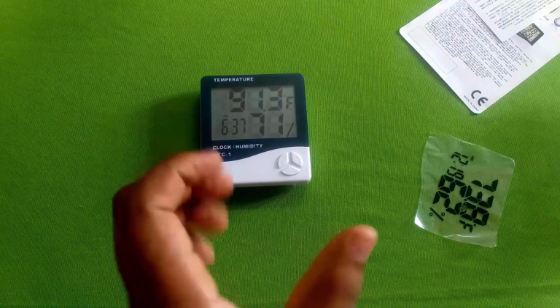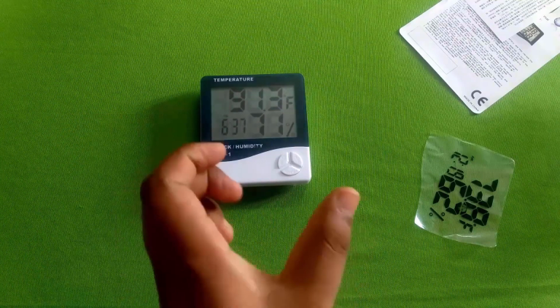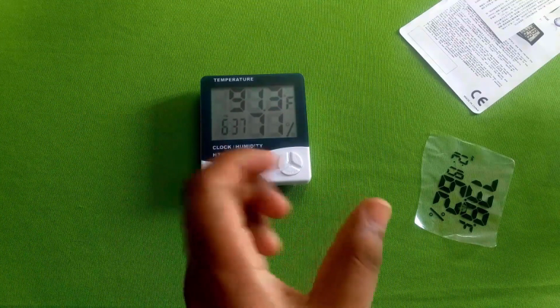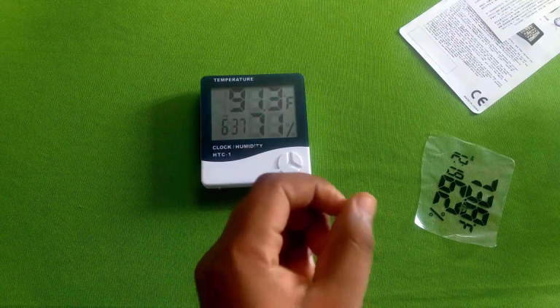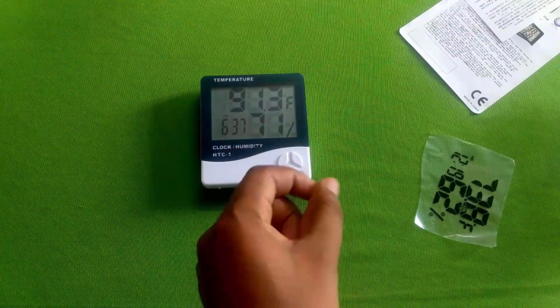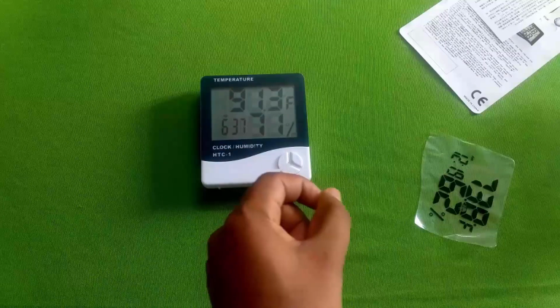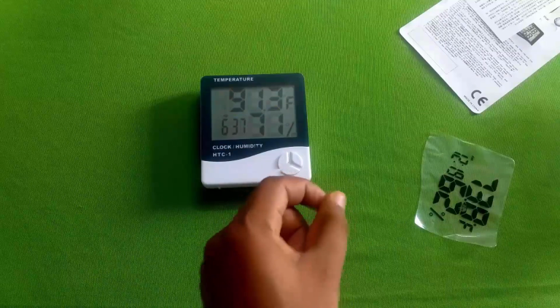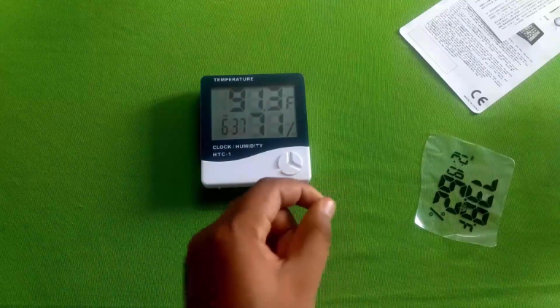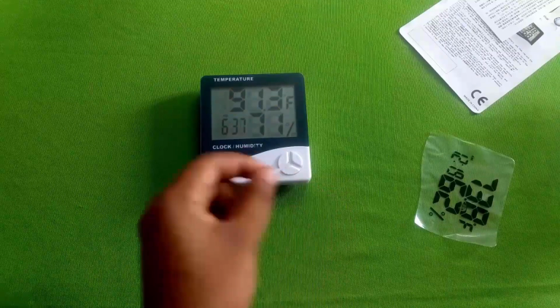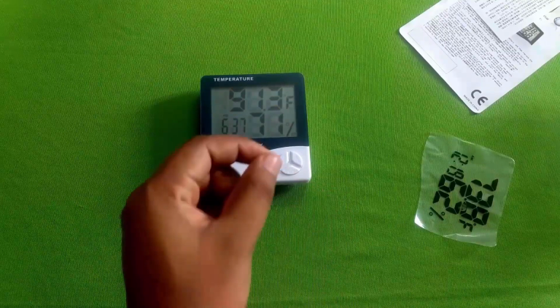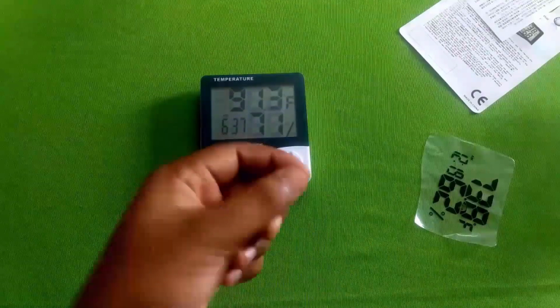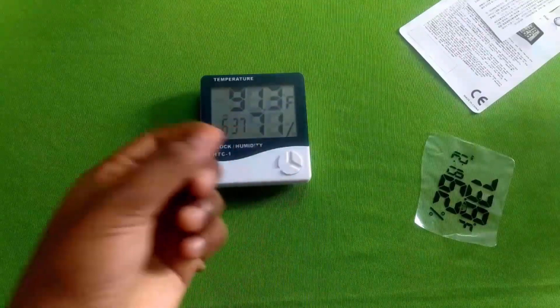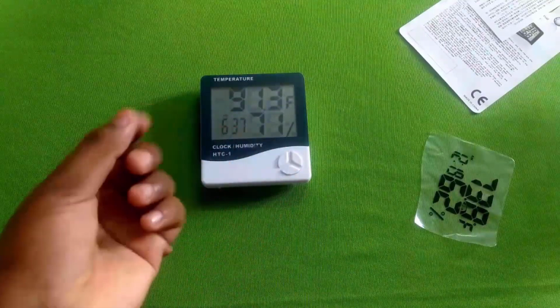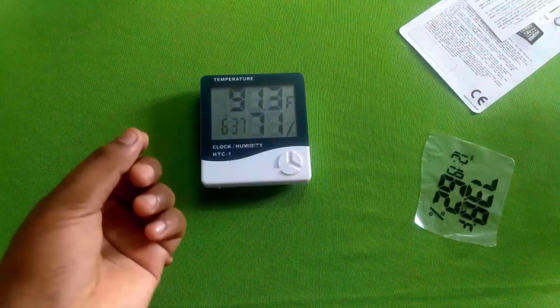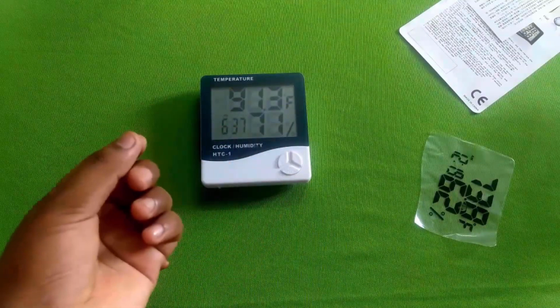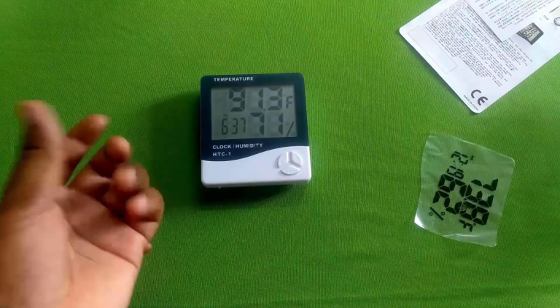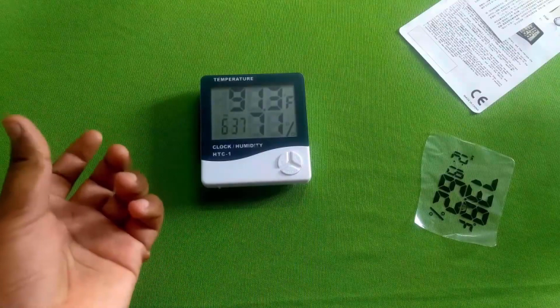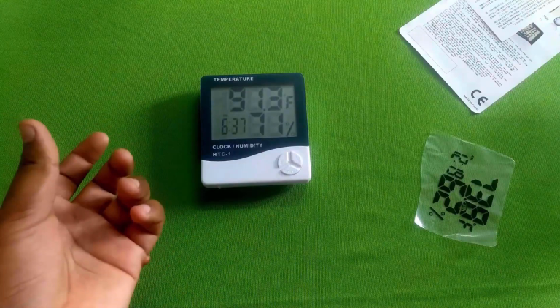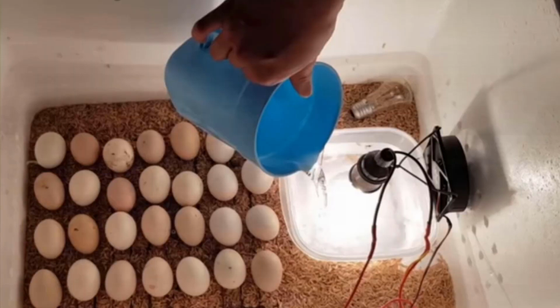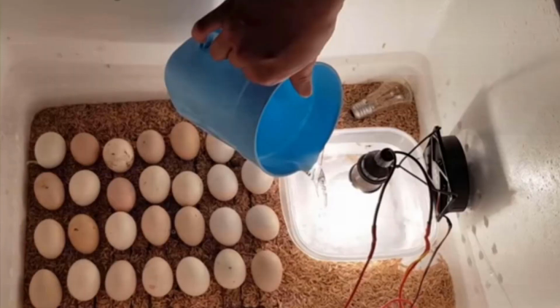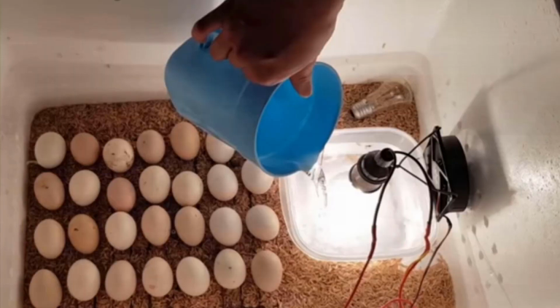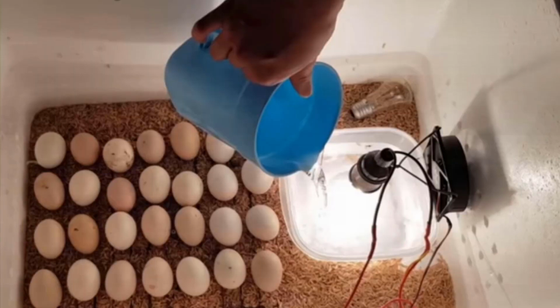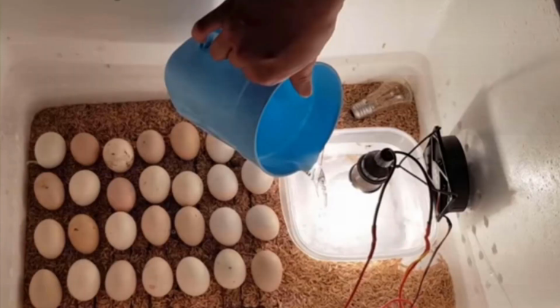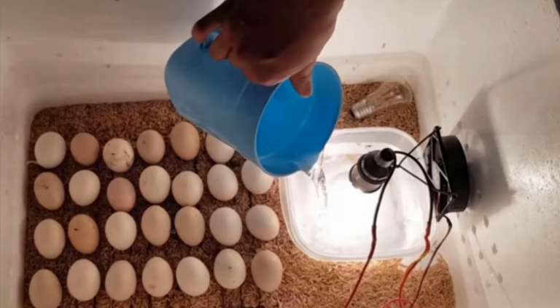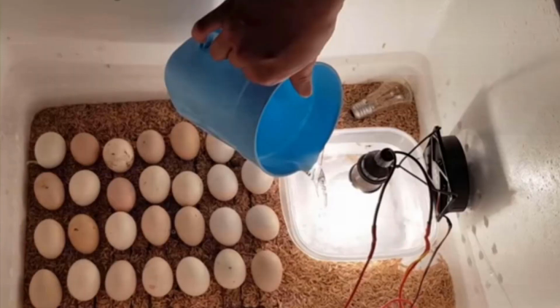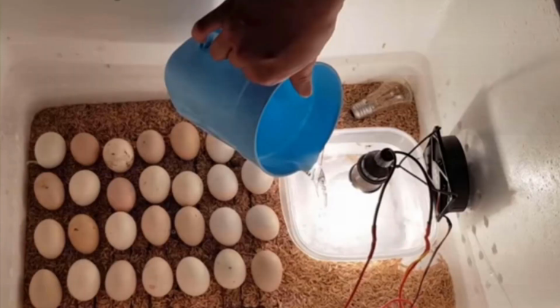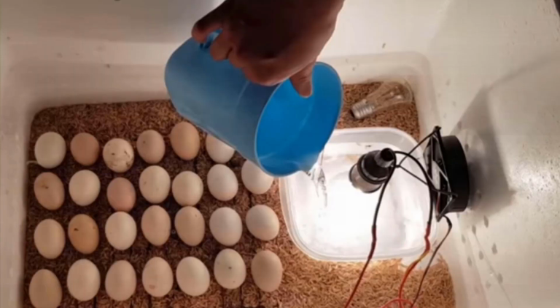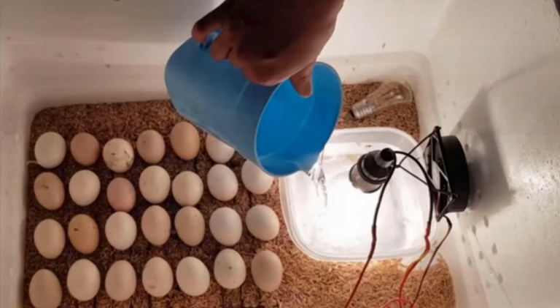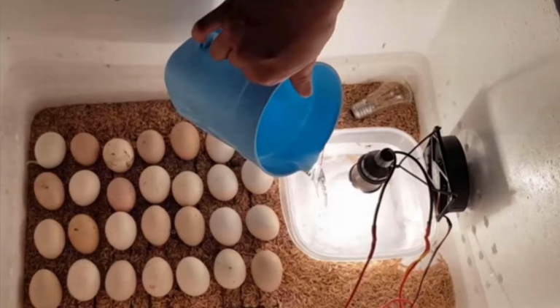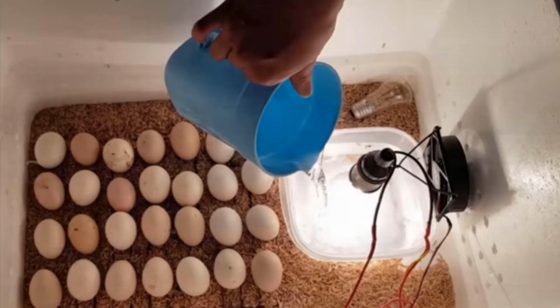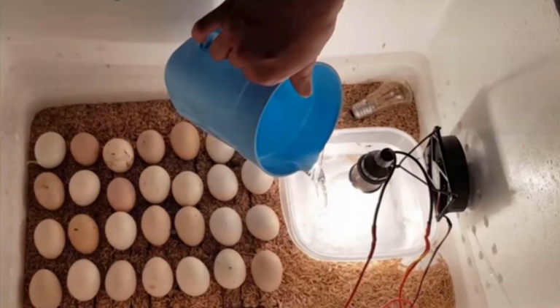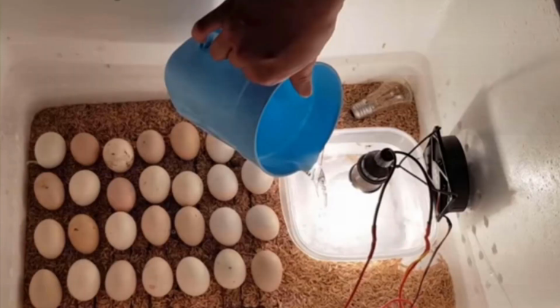The amount of humidity is higher. So the amount of humidity is higher.